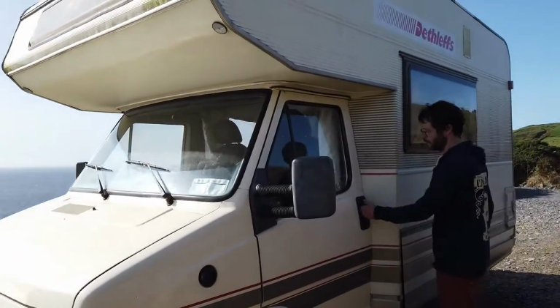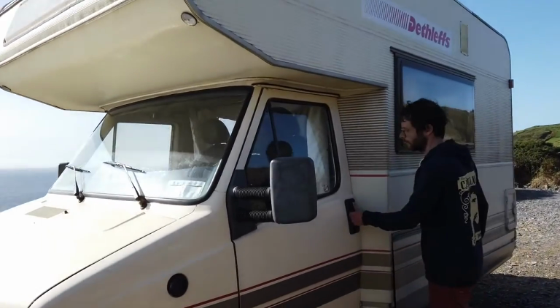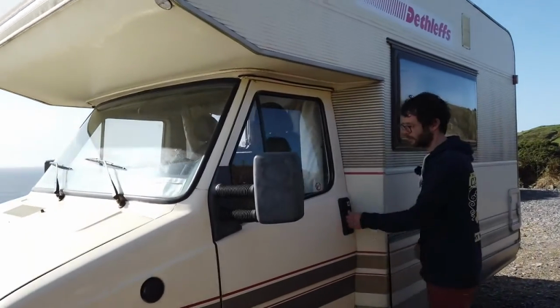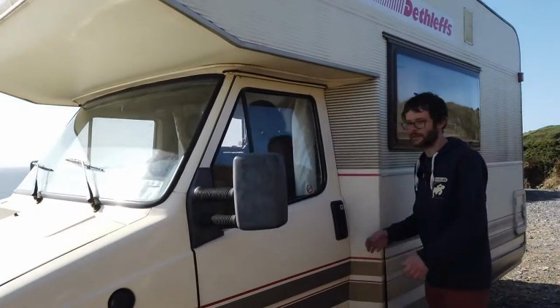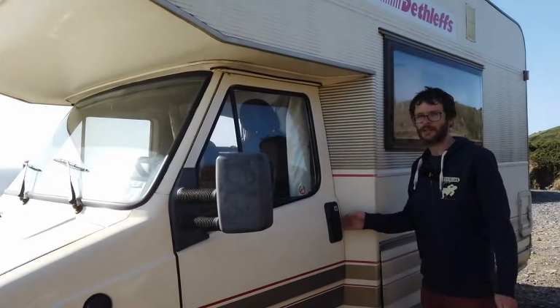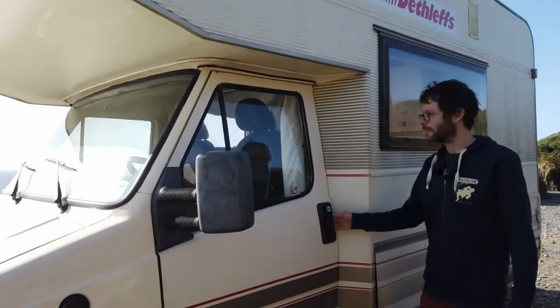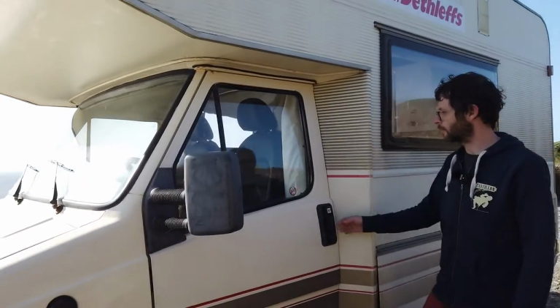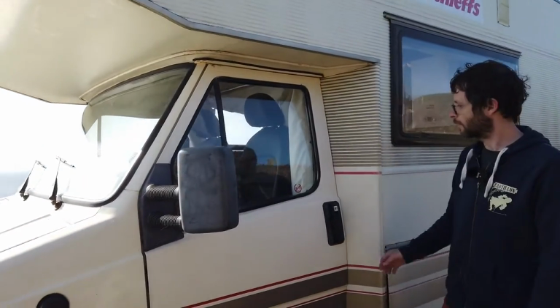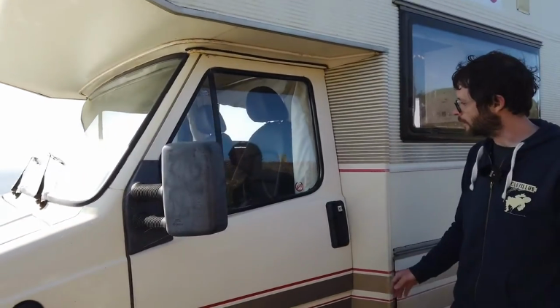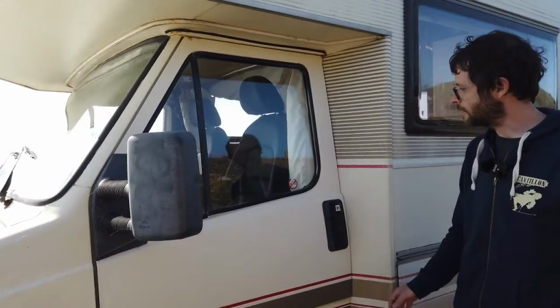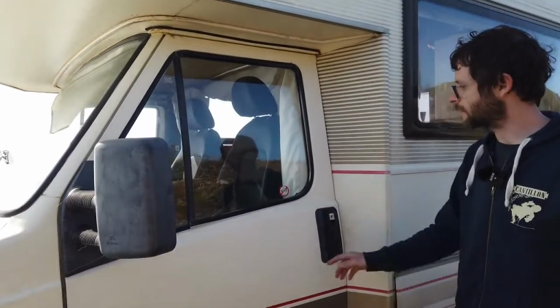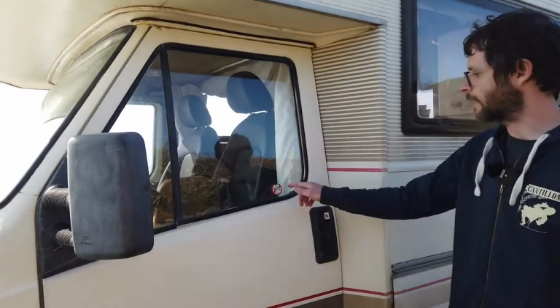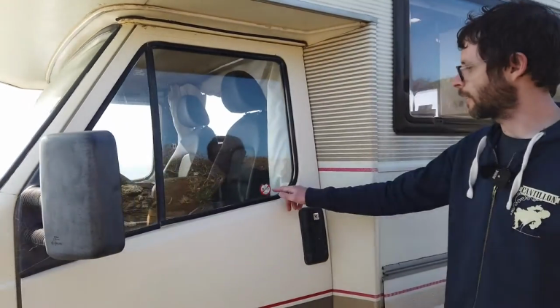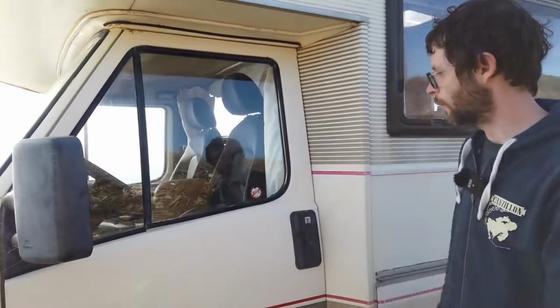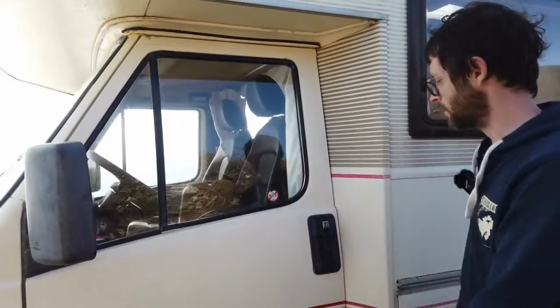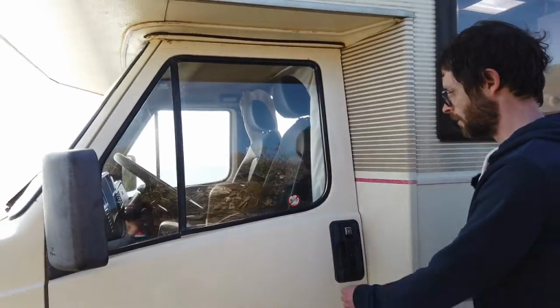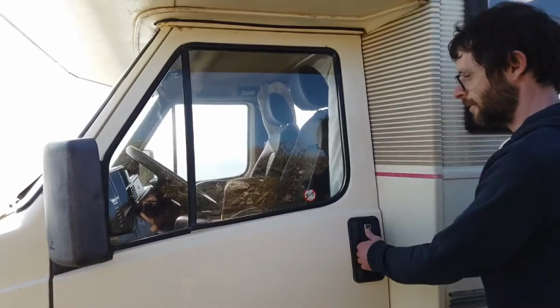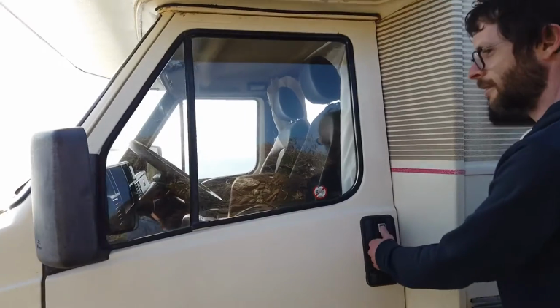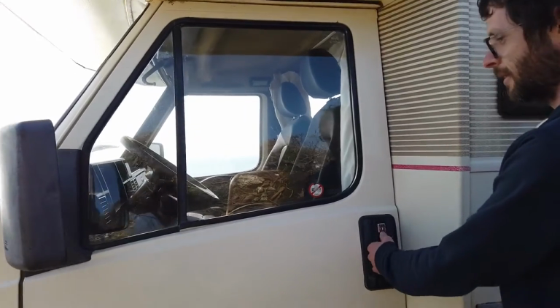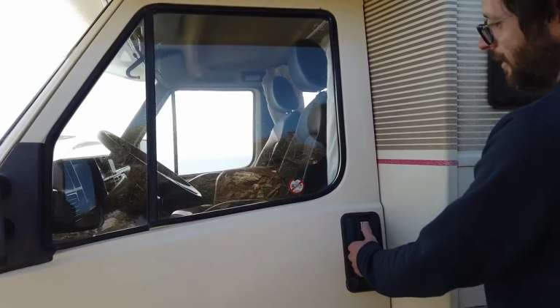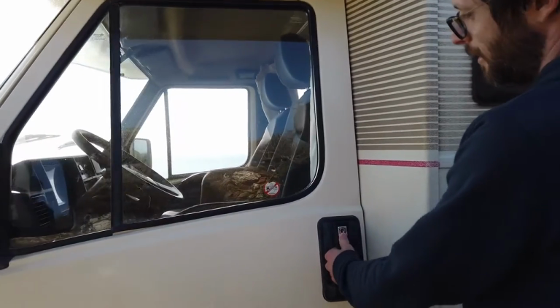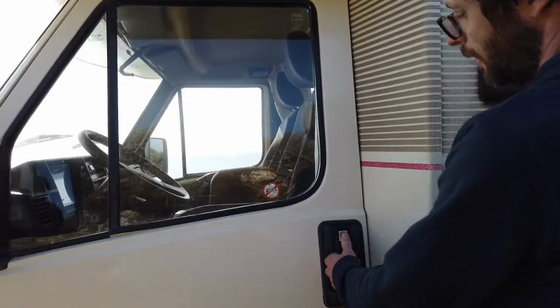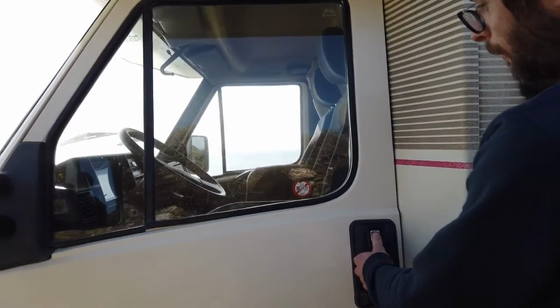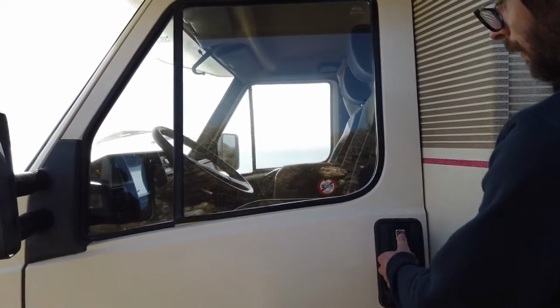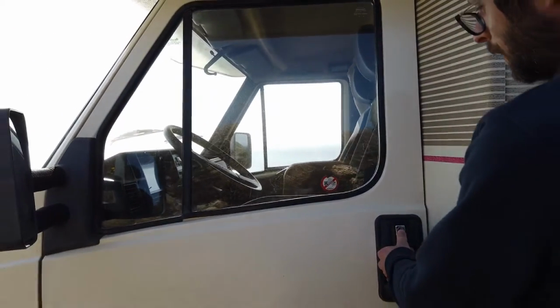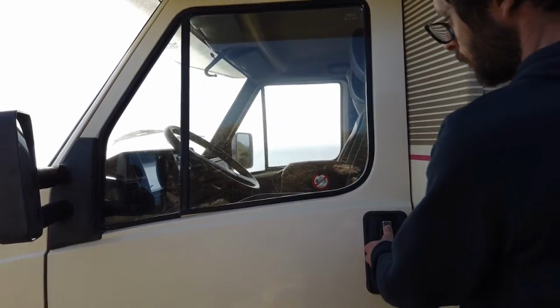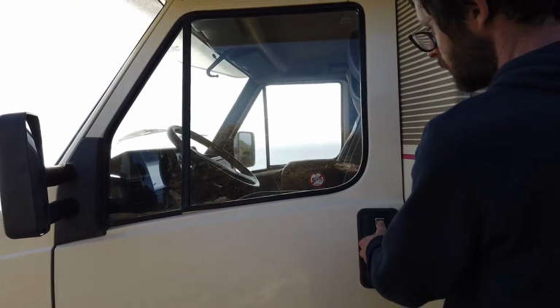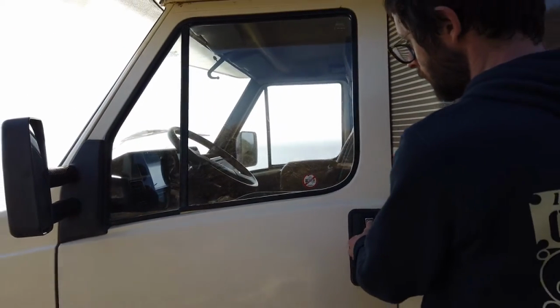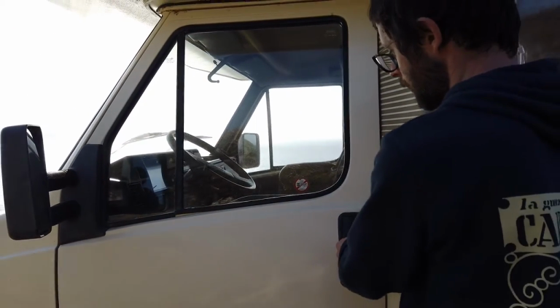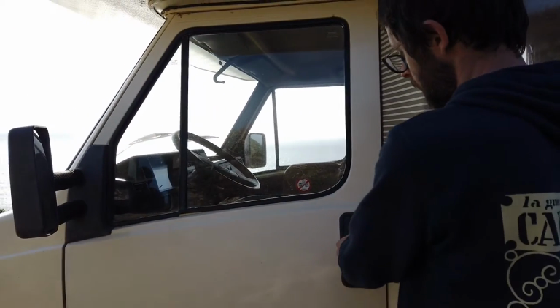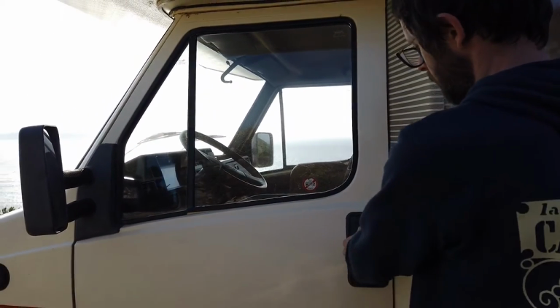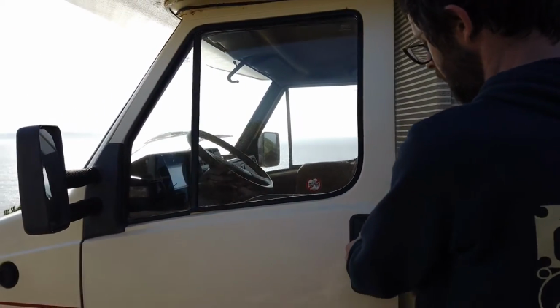So we've got the good old 90s alarm warning sticker — don't steal my stereo kind of thing.